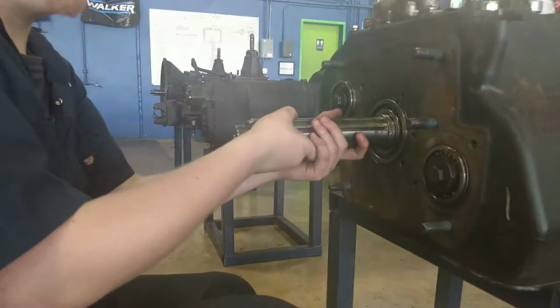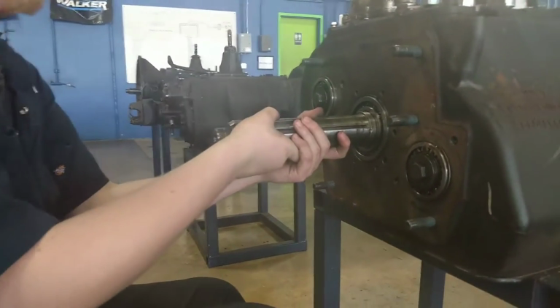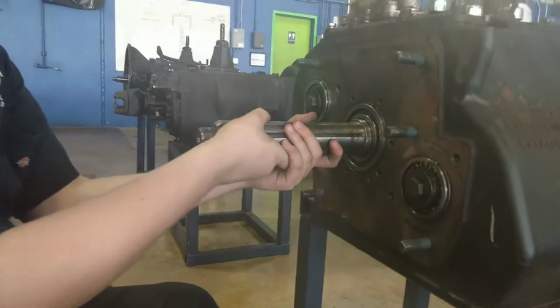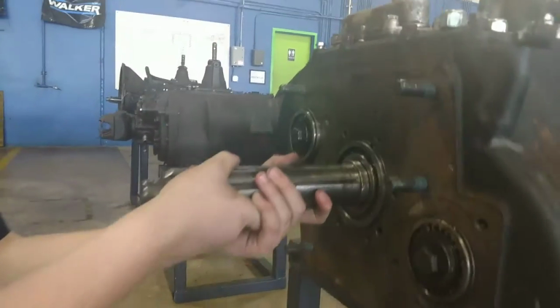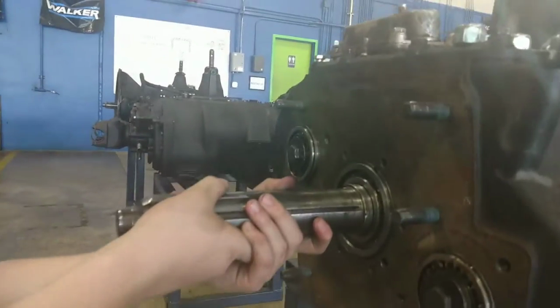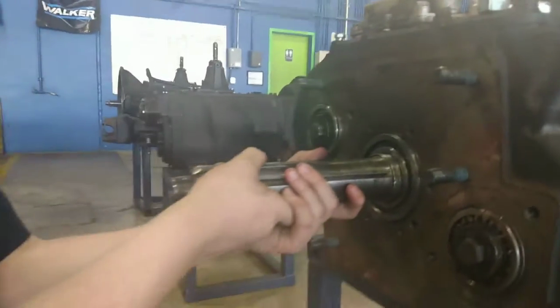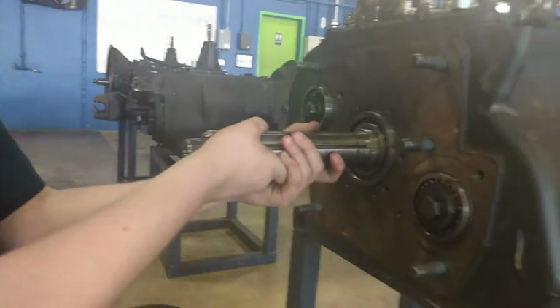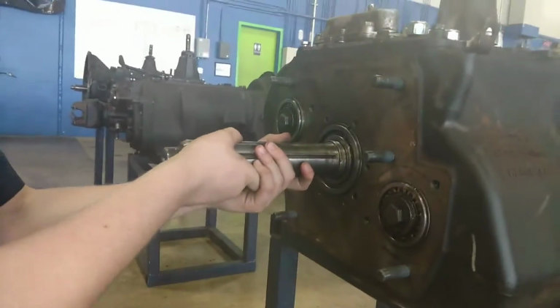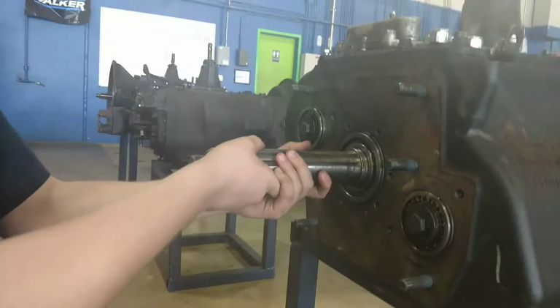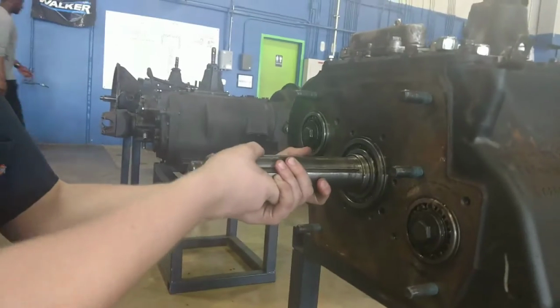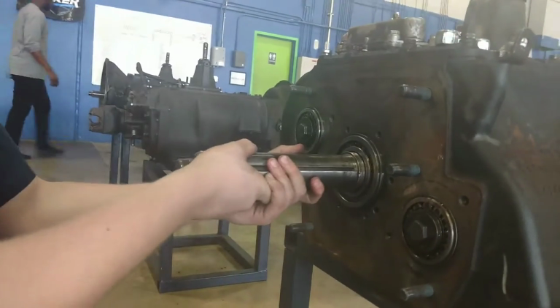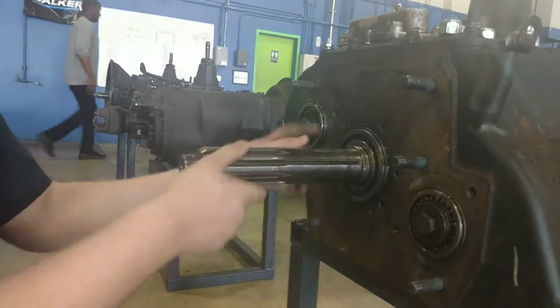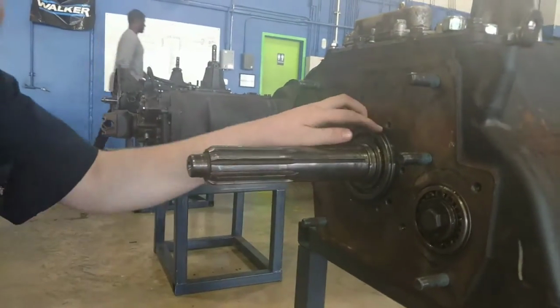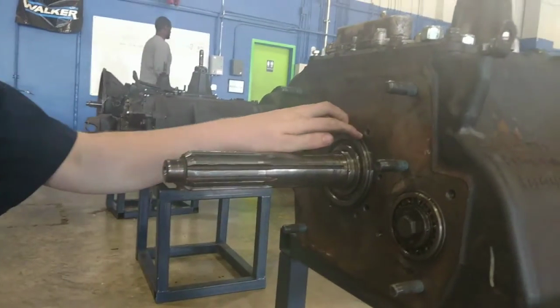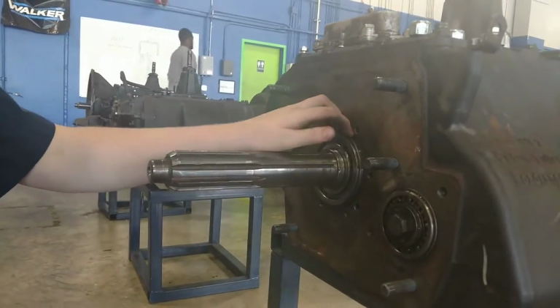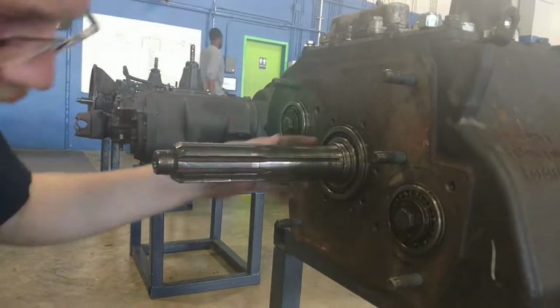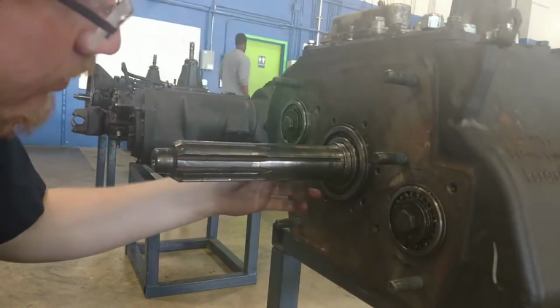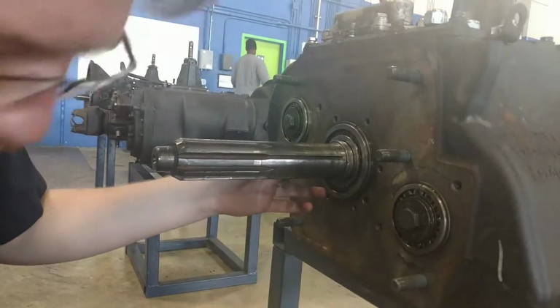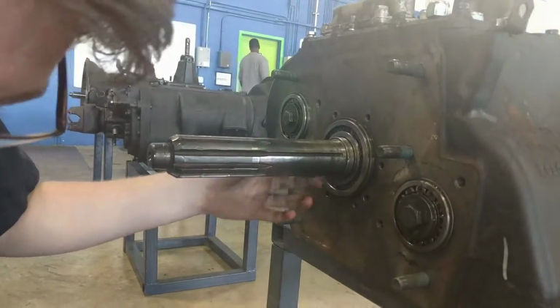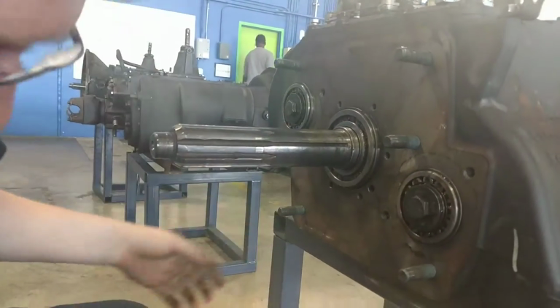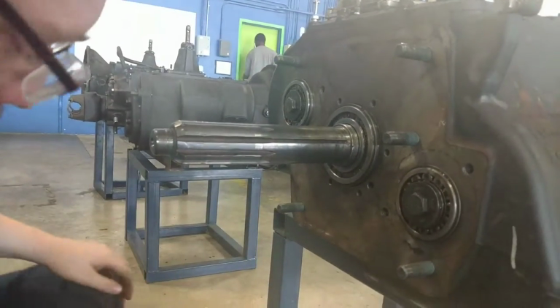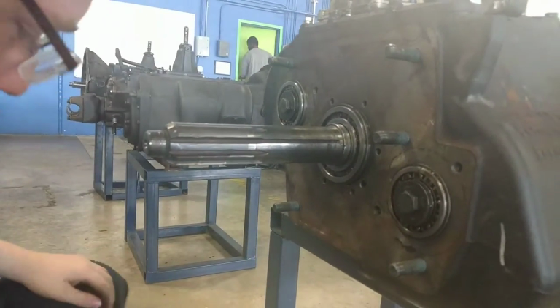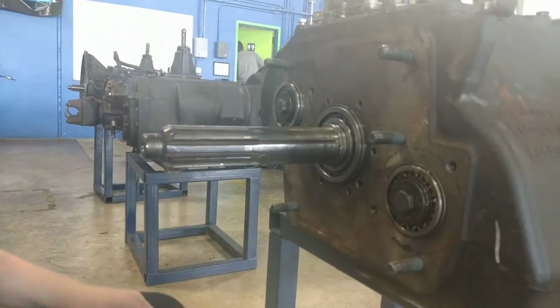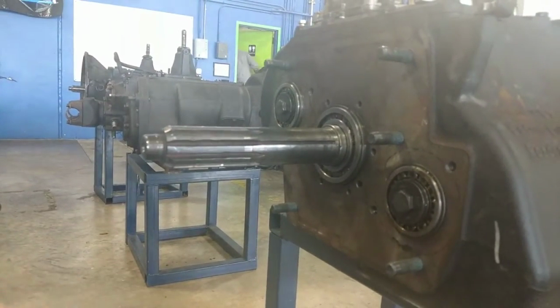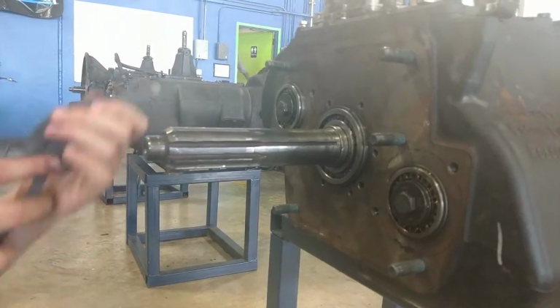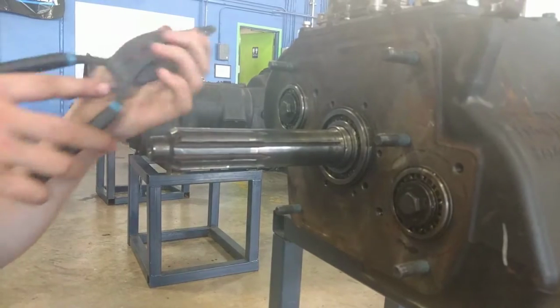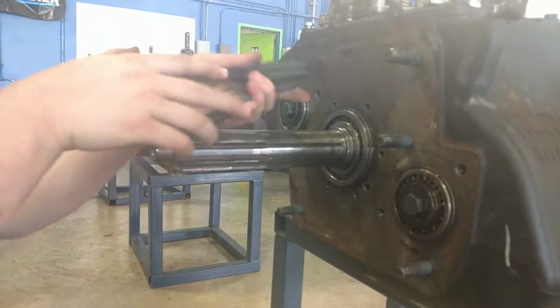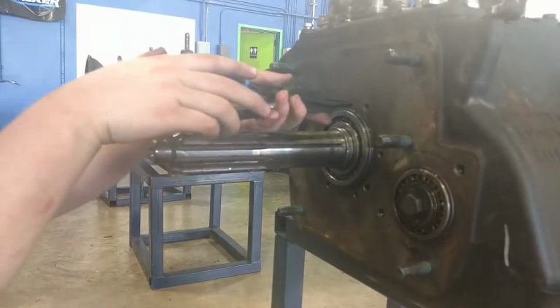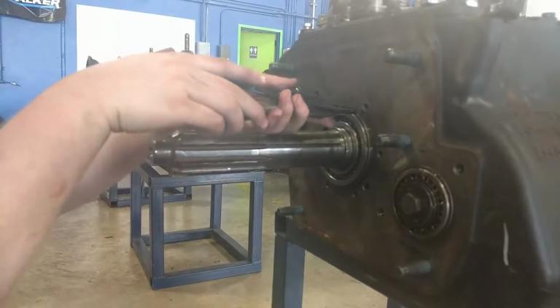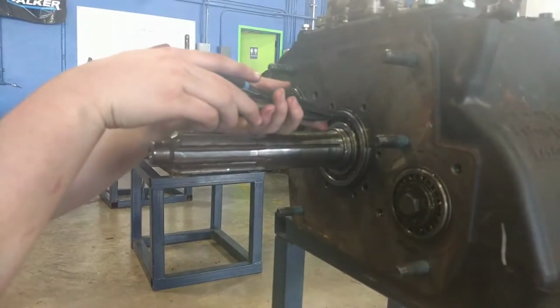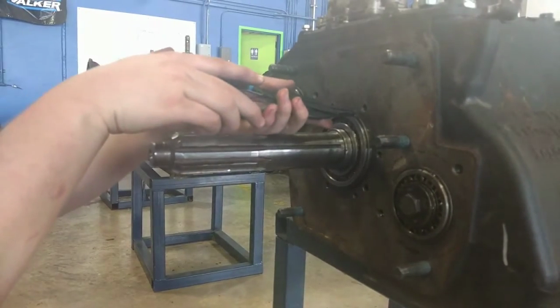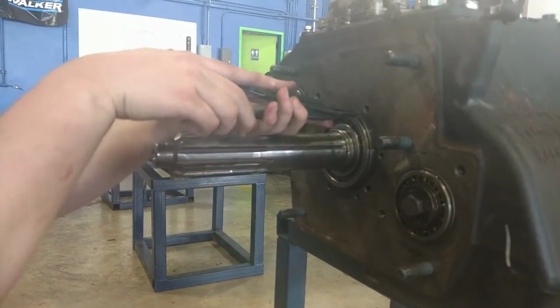Wobble out your input shaft to expose this snap ring here.